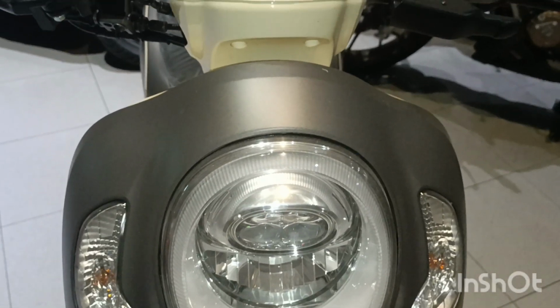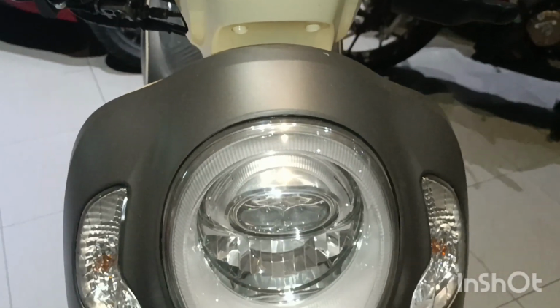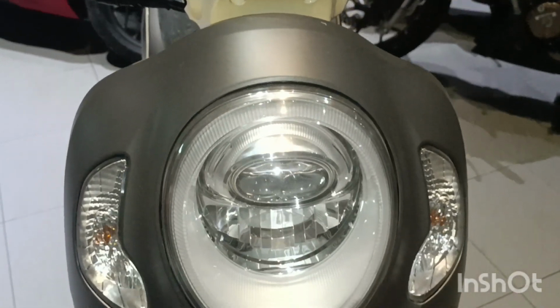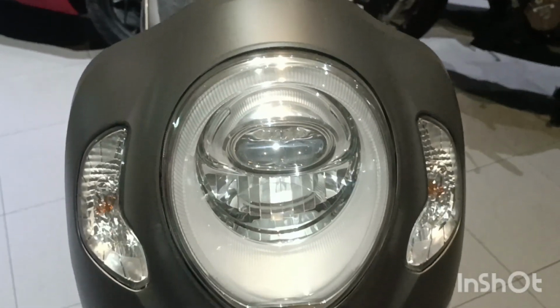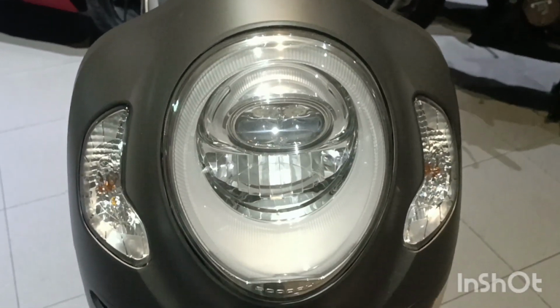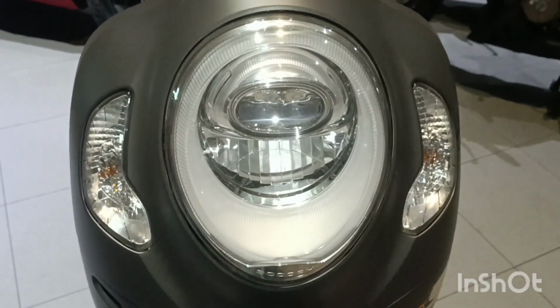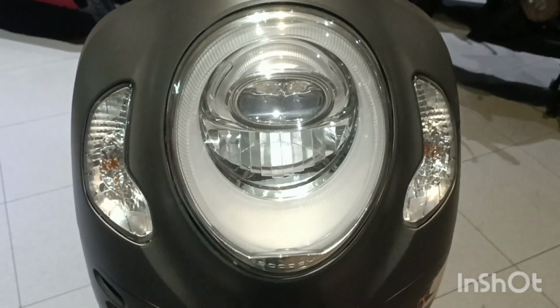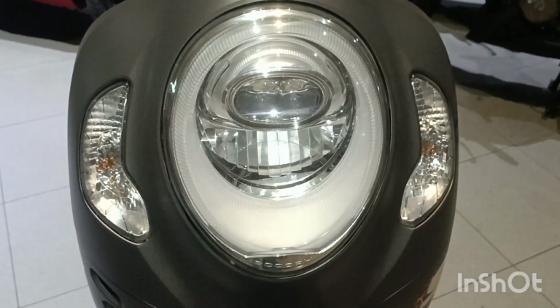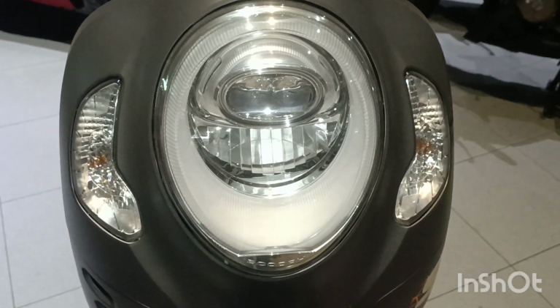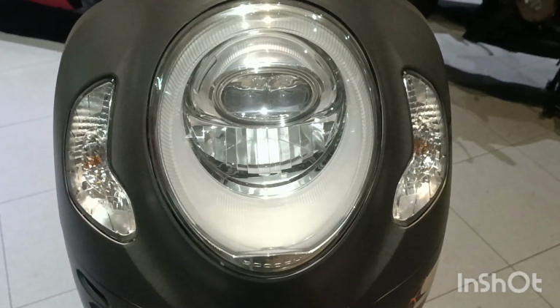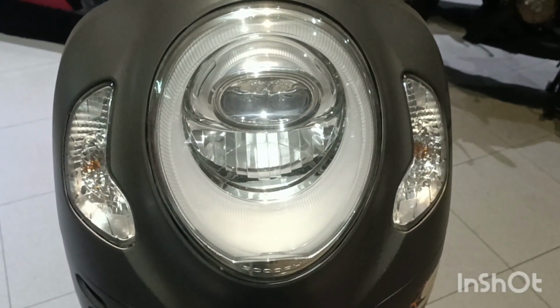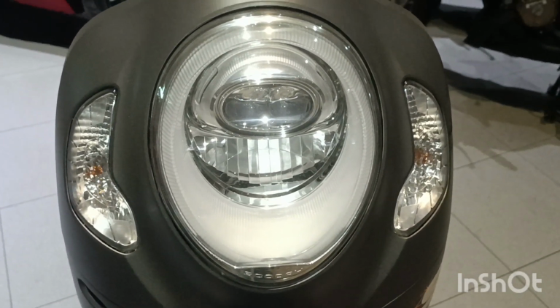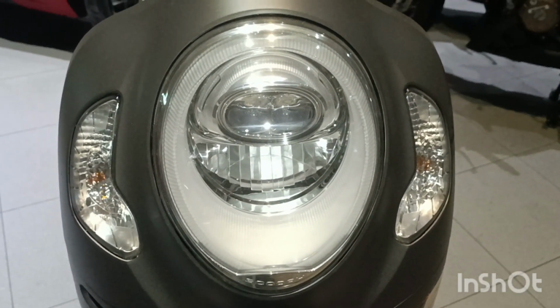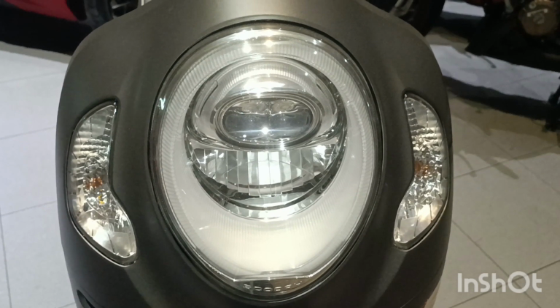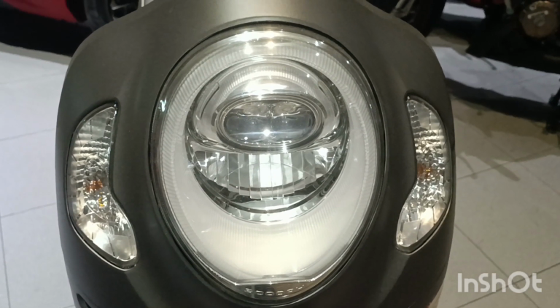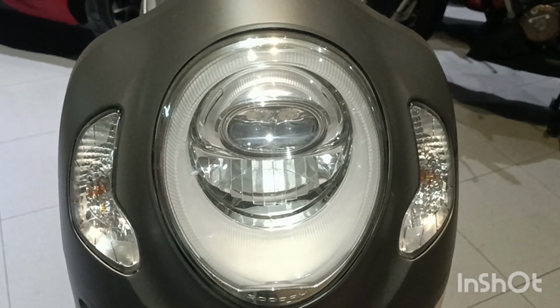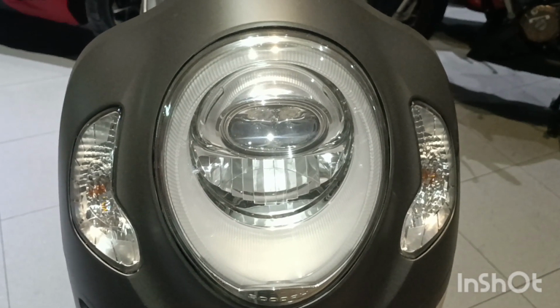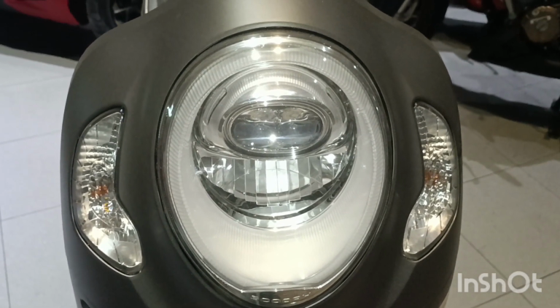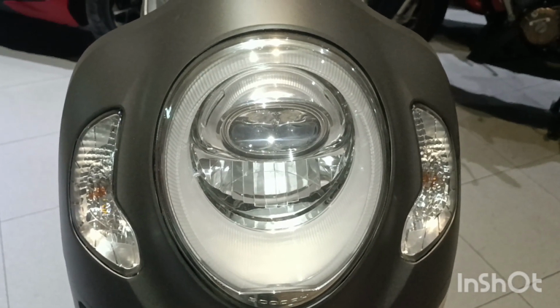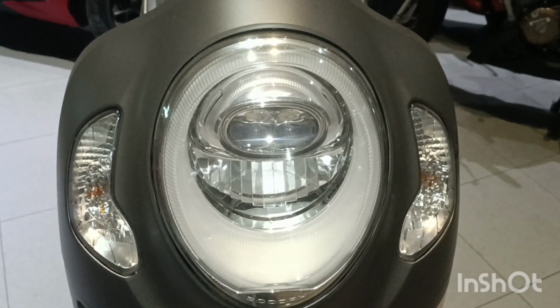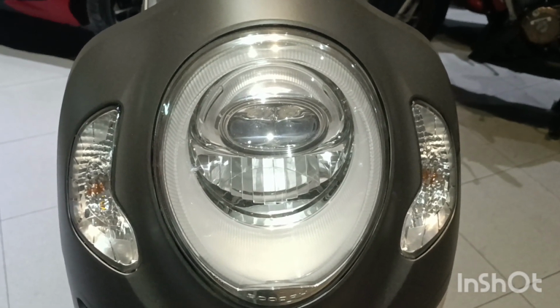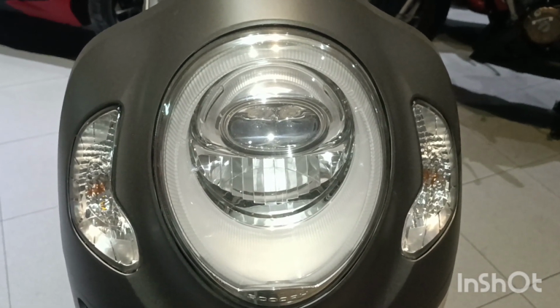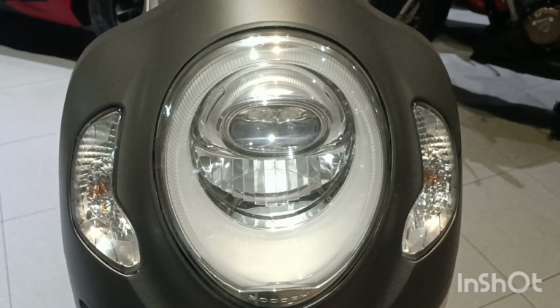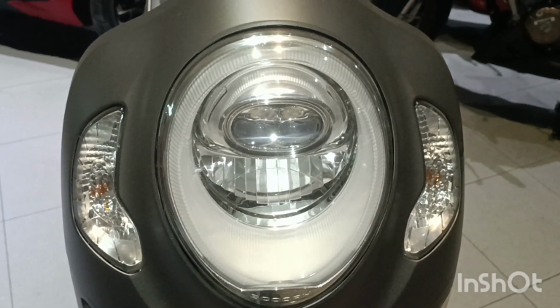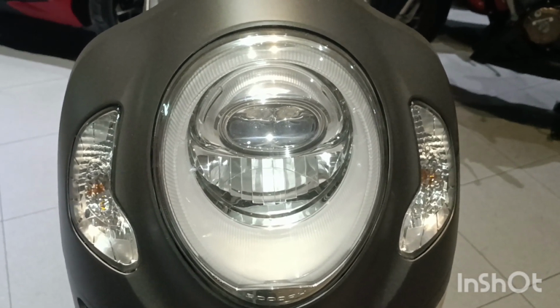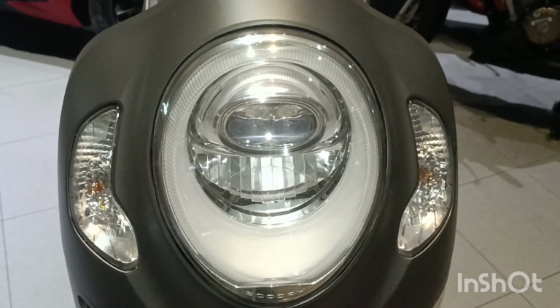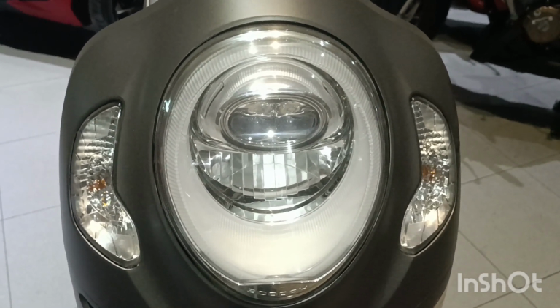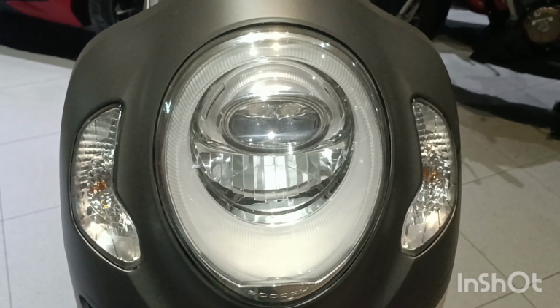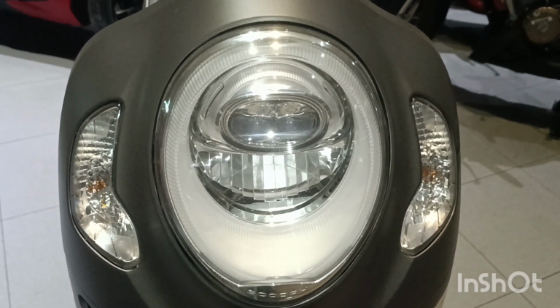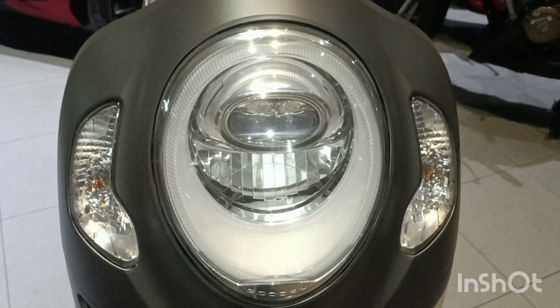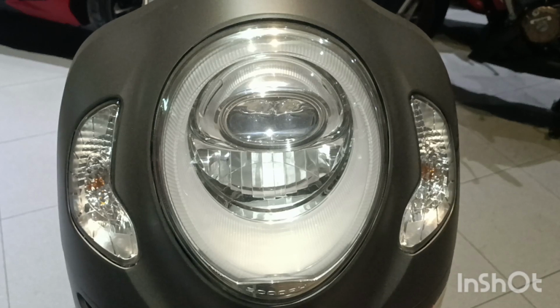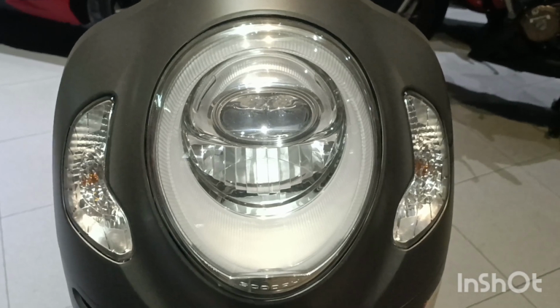Lampu sudah LED. LED itu lampu ramah lingkungan, hemat energi, dan sangat terang untuk segala cuaca.